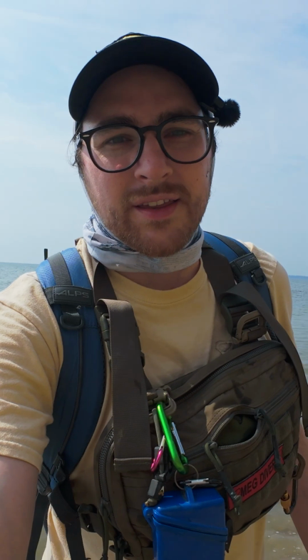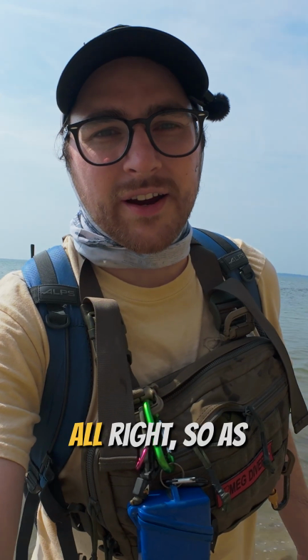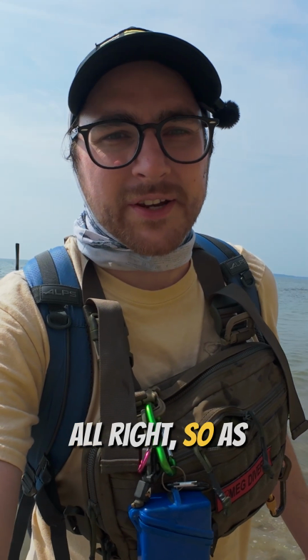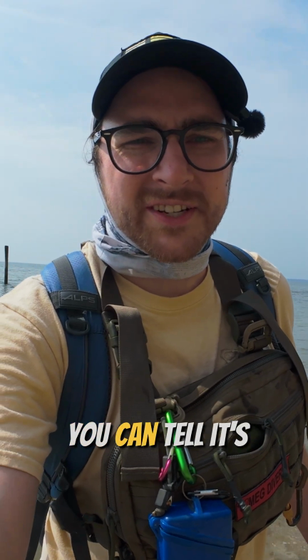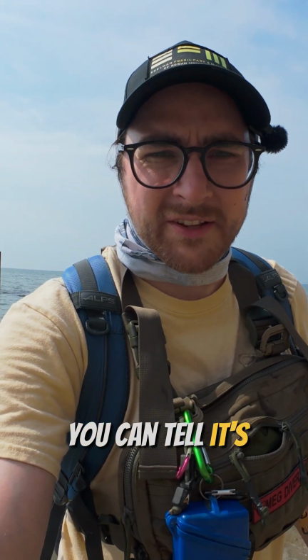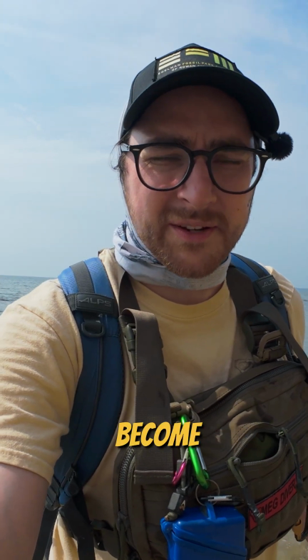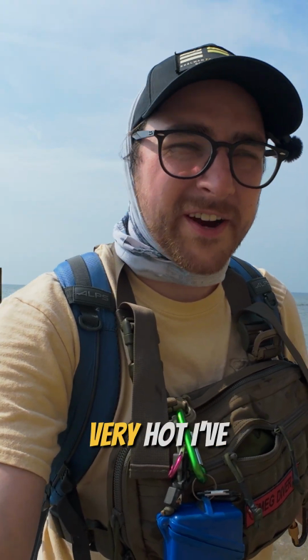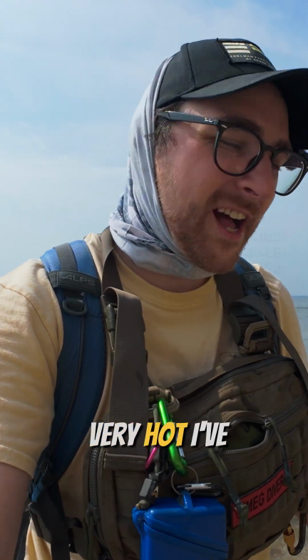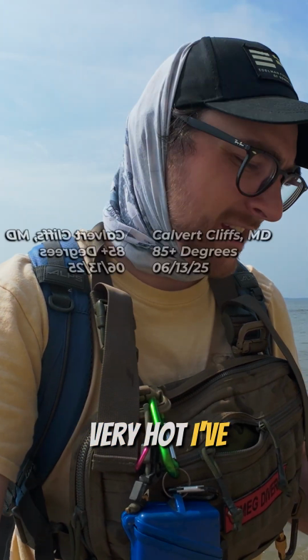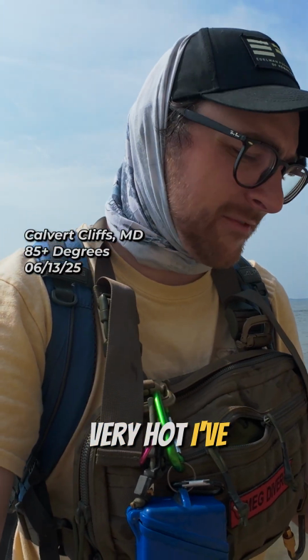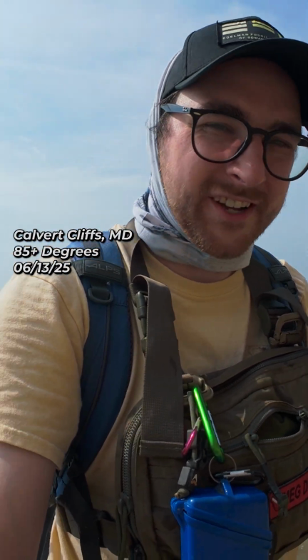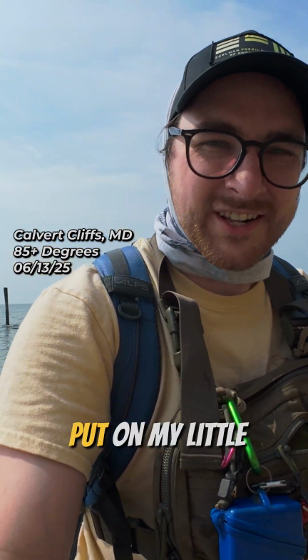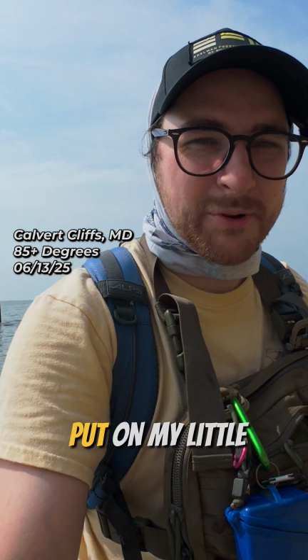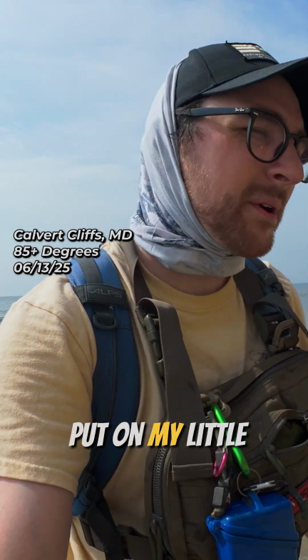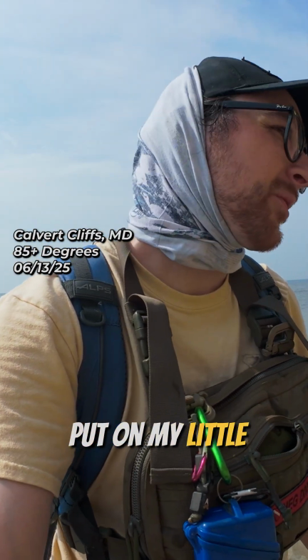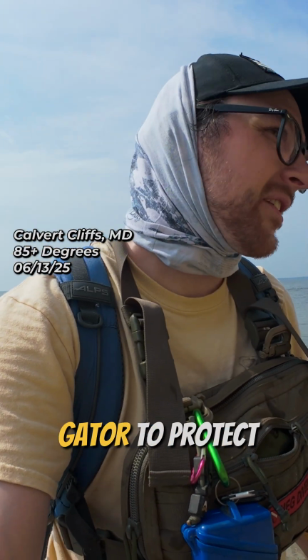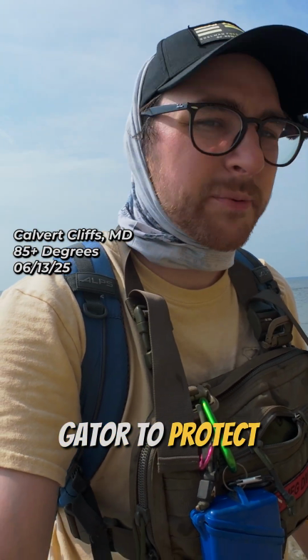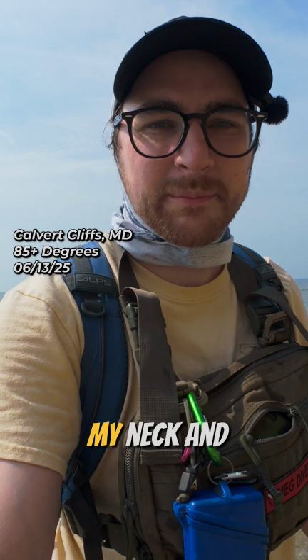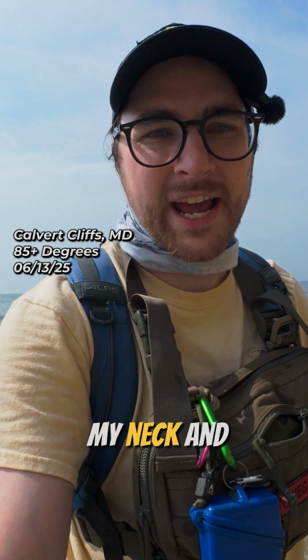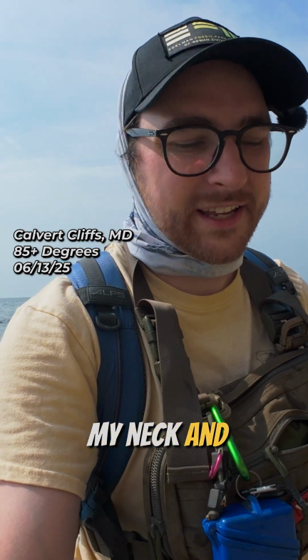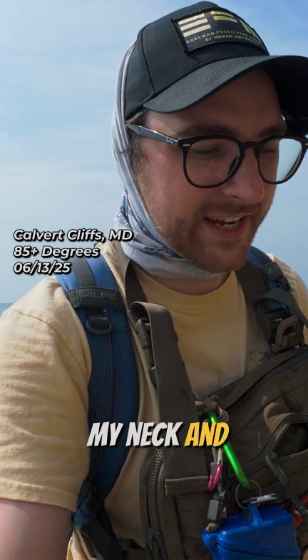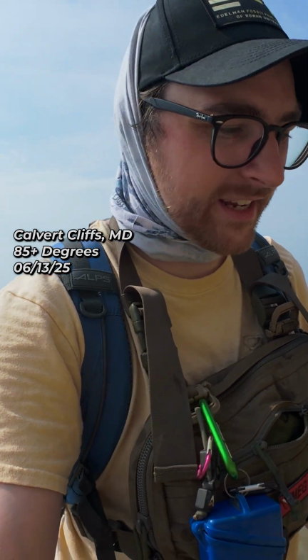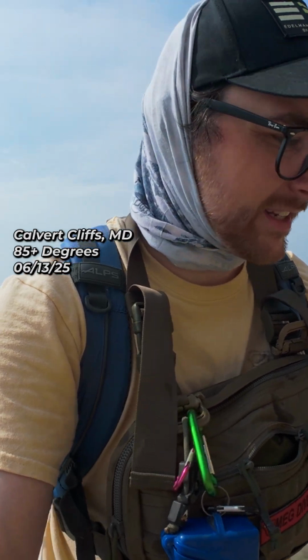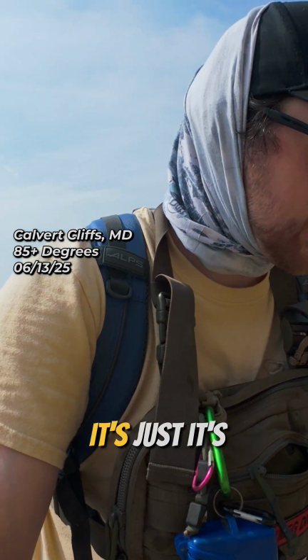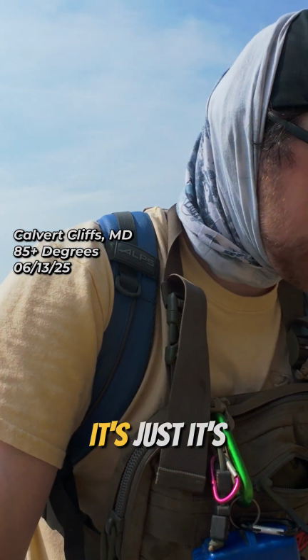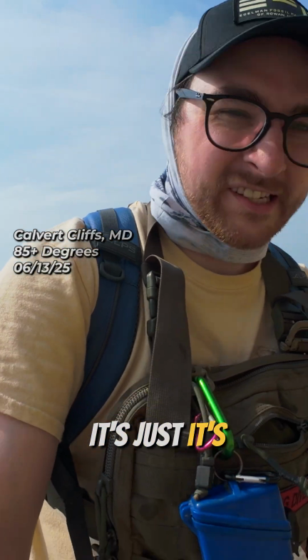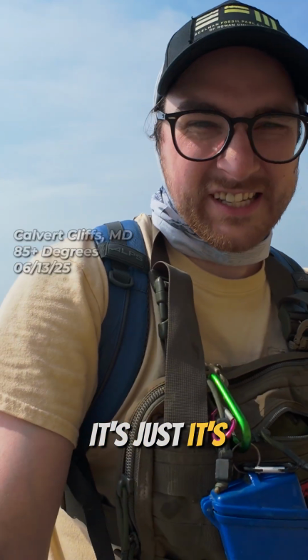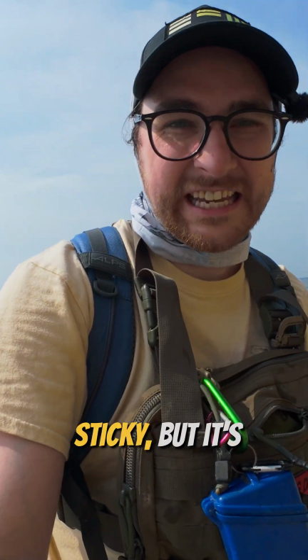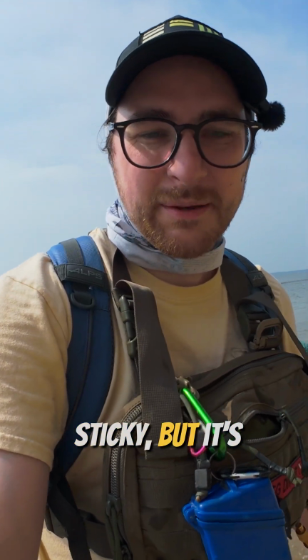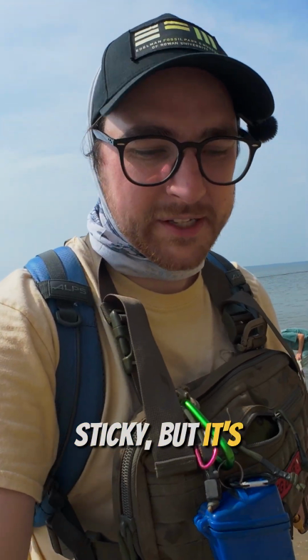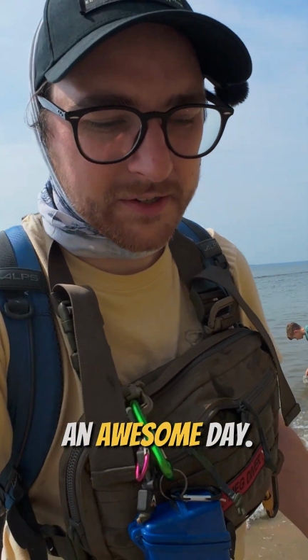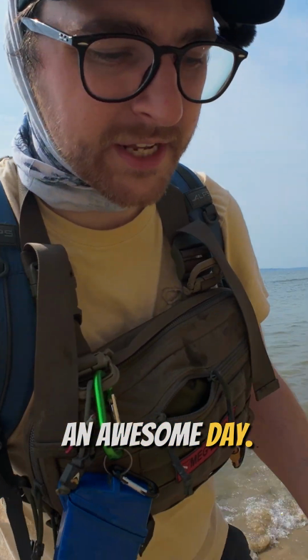All right, so as you can tell it's become very hot. I've put on my little gaiter to protect my neck, and it's just sticky, but it's an awesome day.